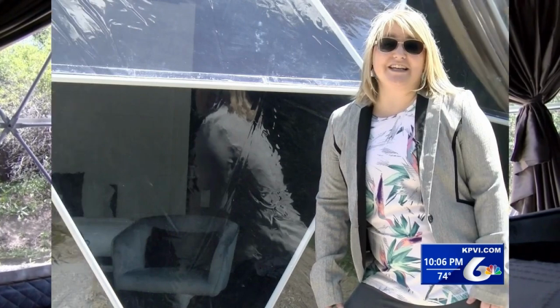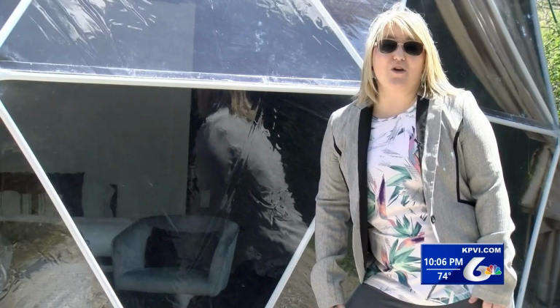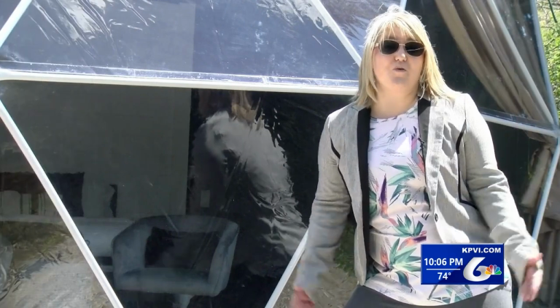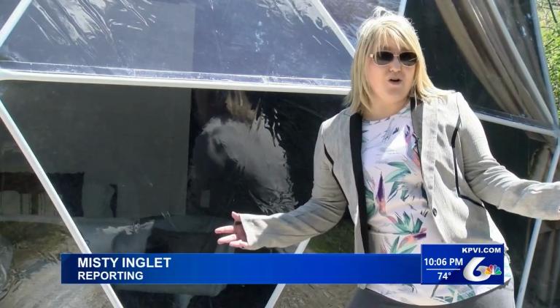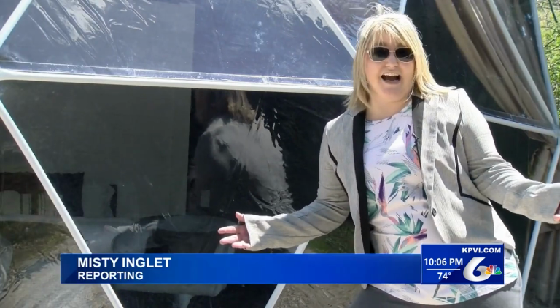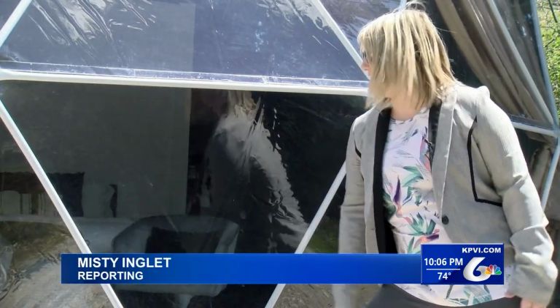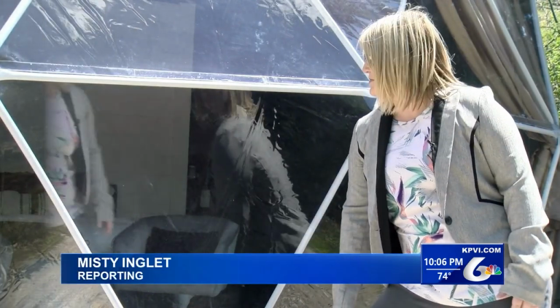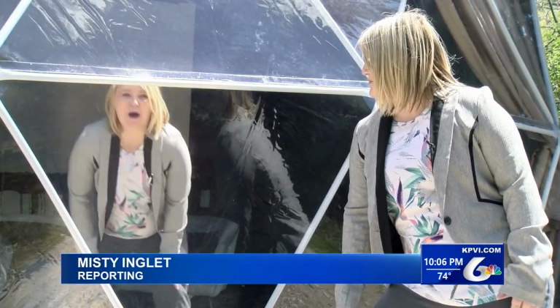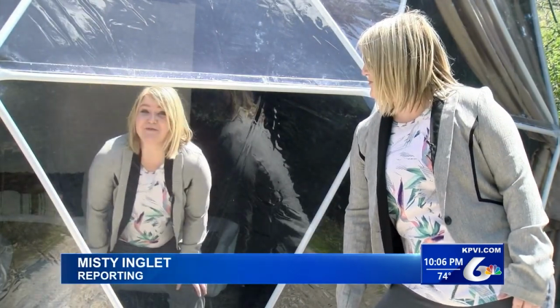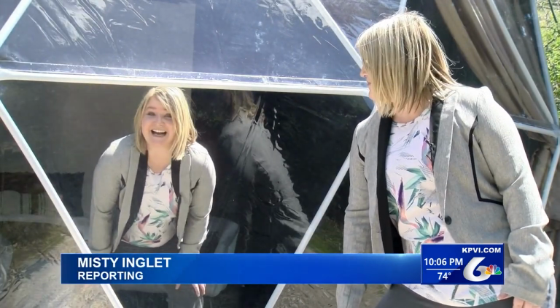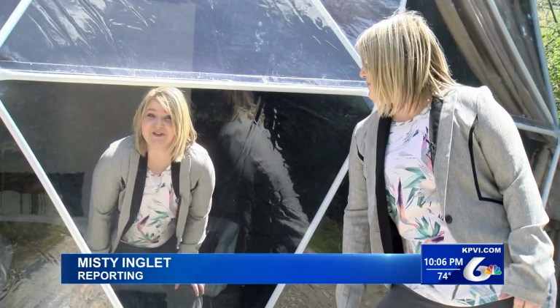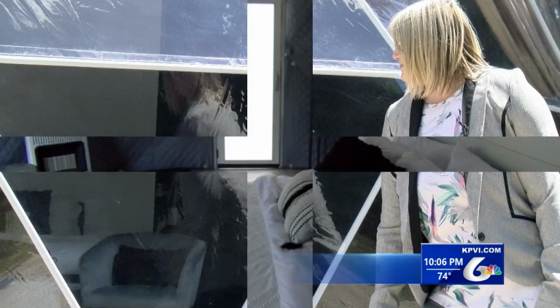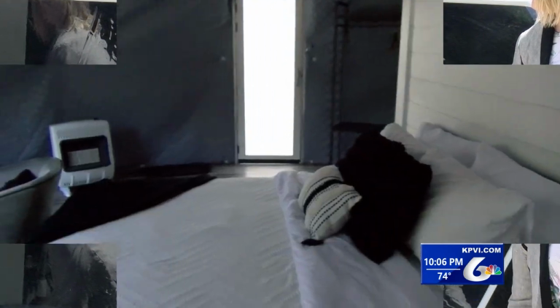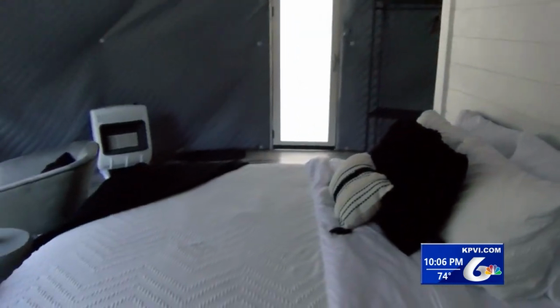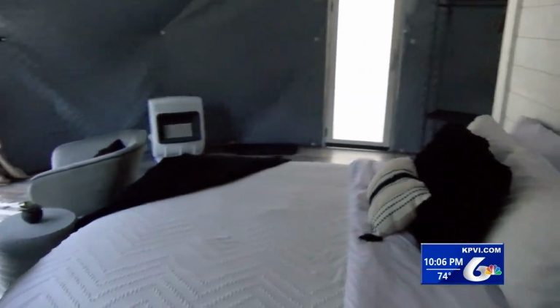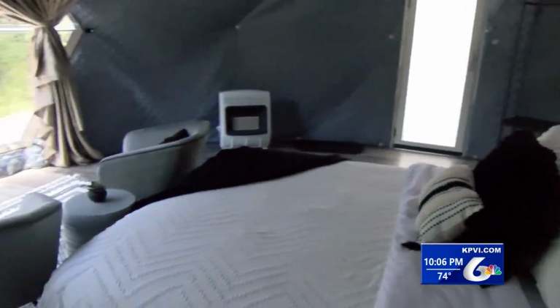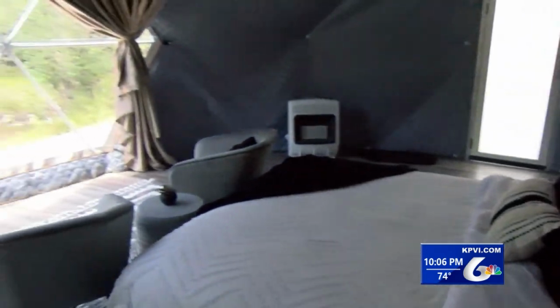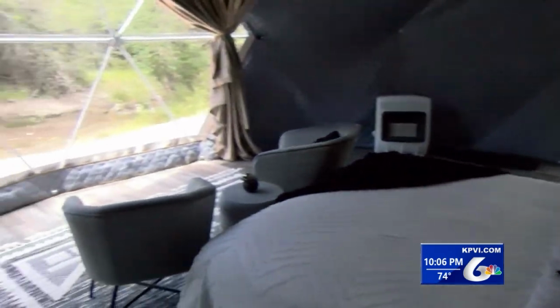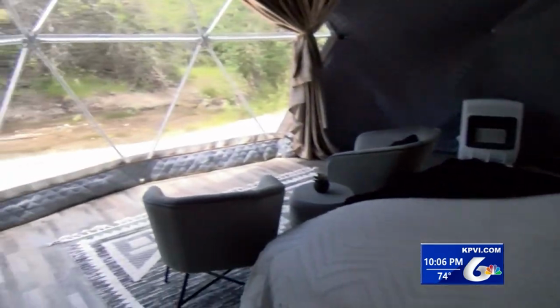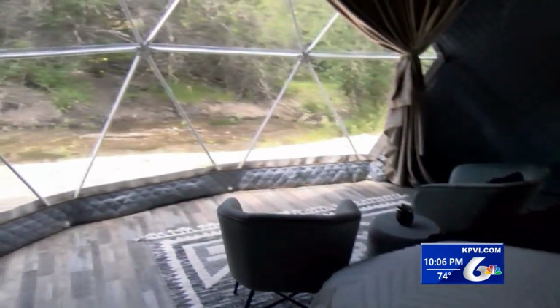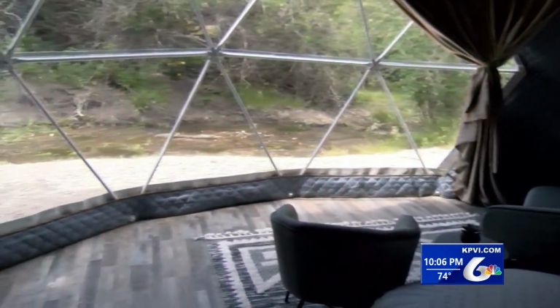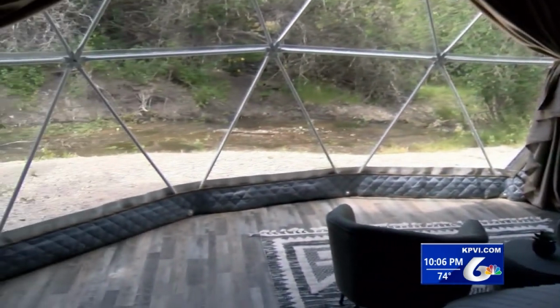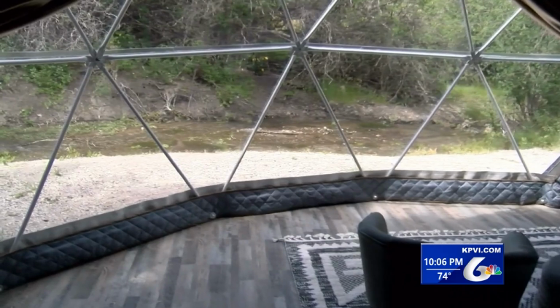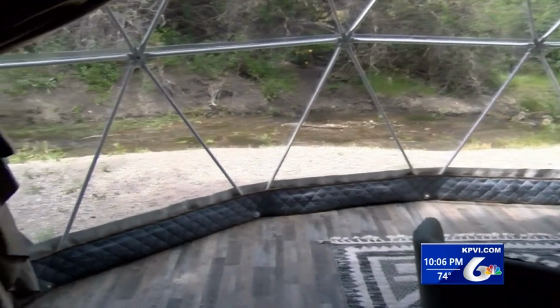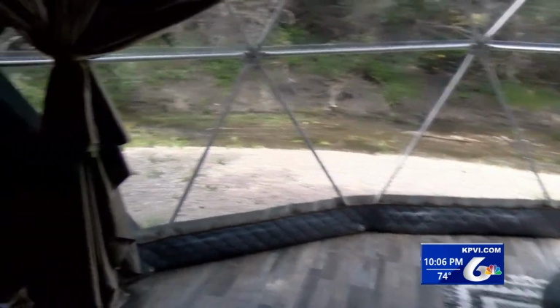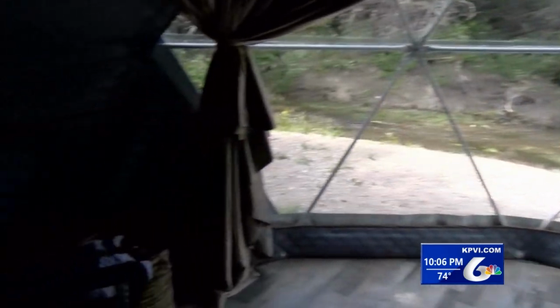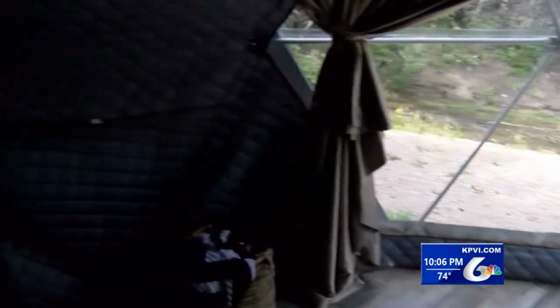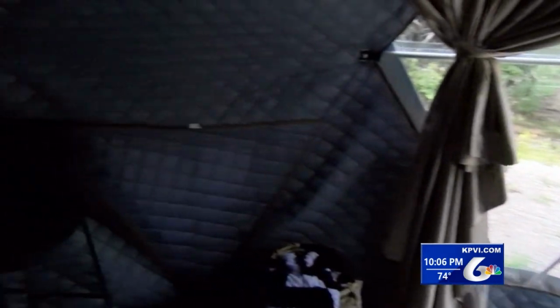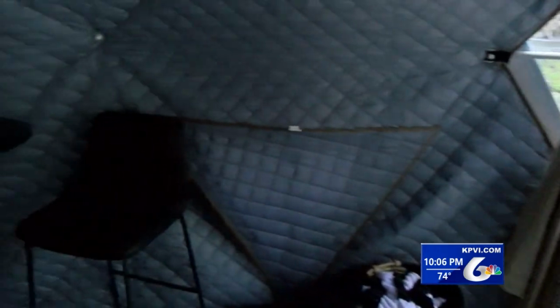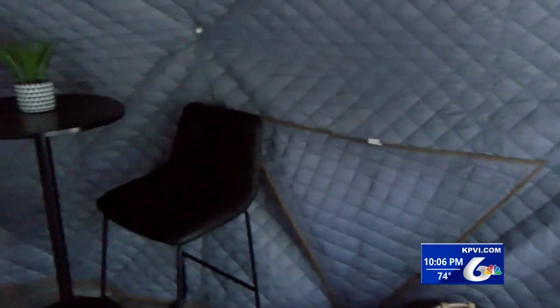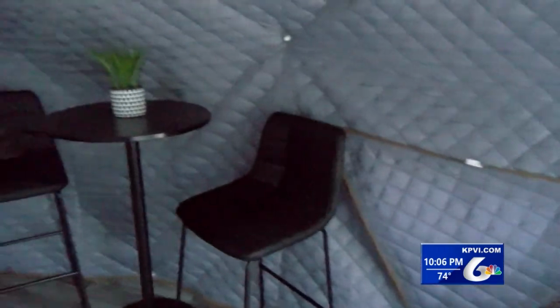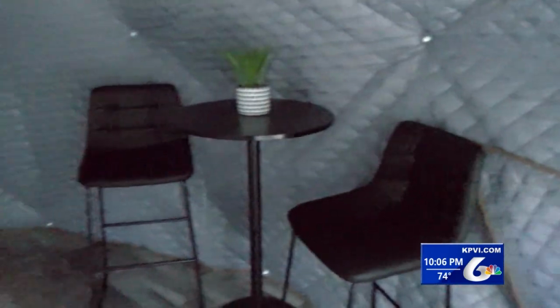Not only is there a great view from the outside, but from the inside too. The dome was originally intended for couples celebrating their anniversary, honeymoon, or just needing a quick getaway. But anyone needing a little R&R is welcome.